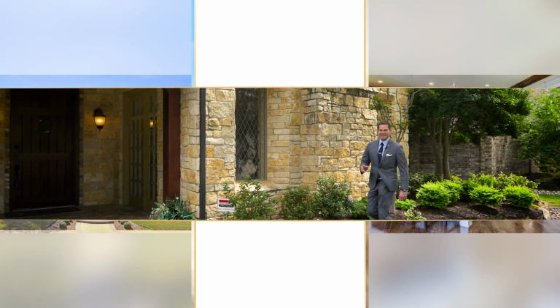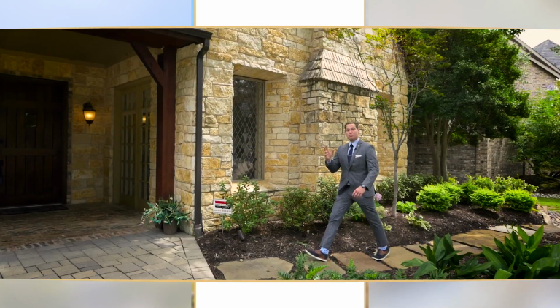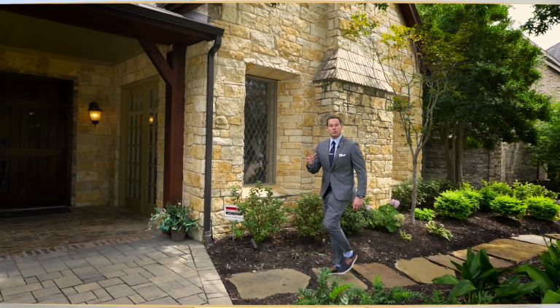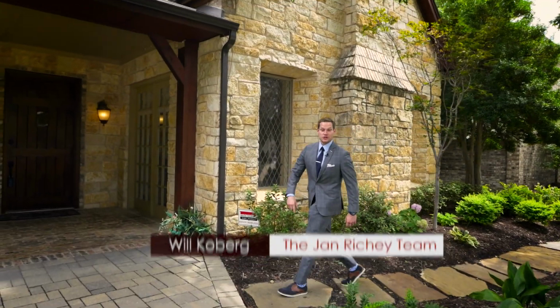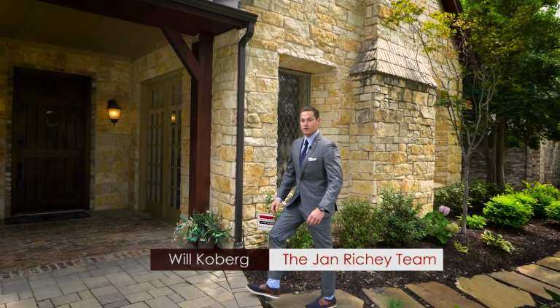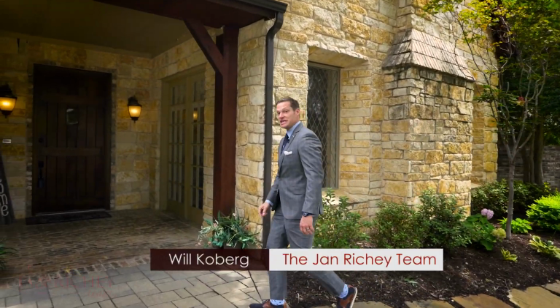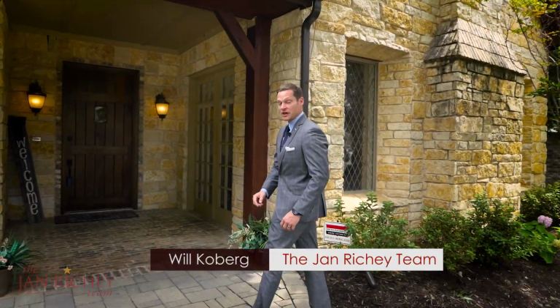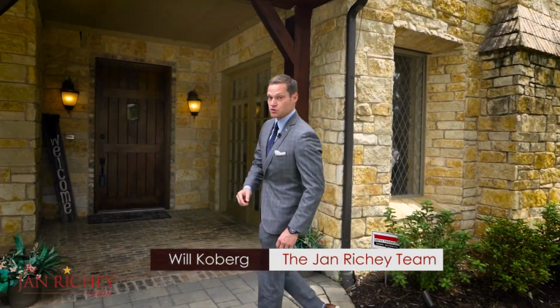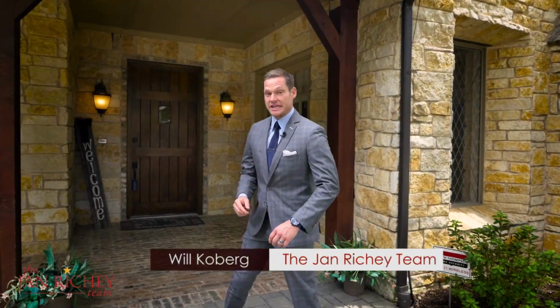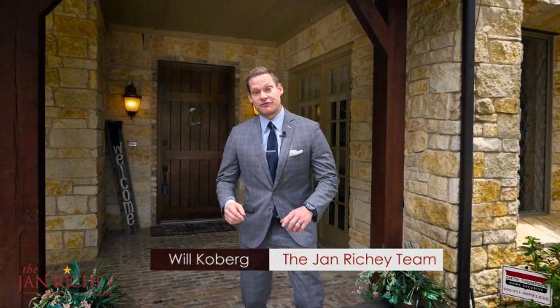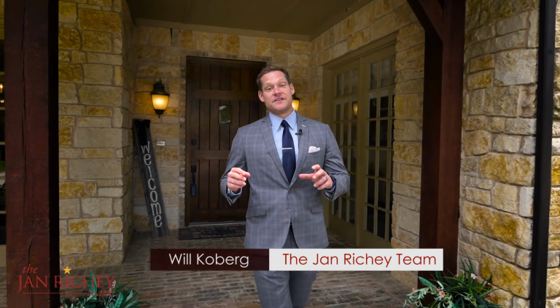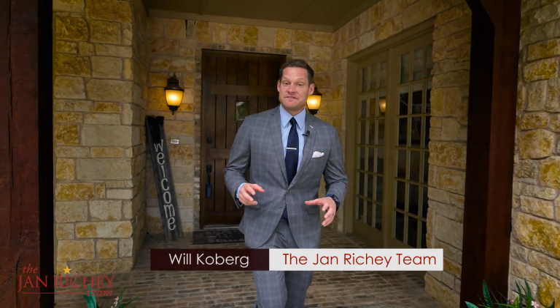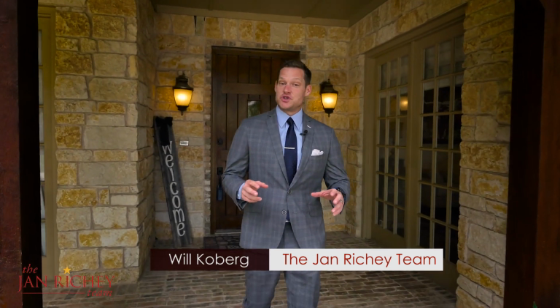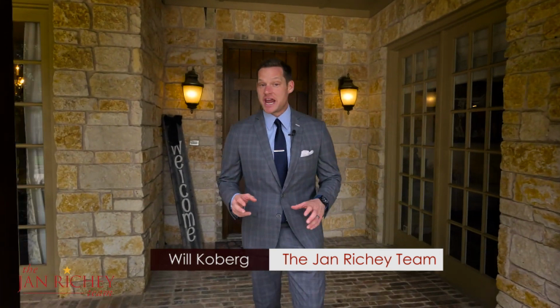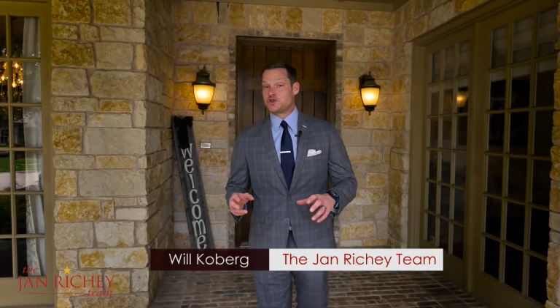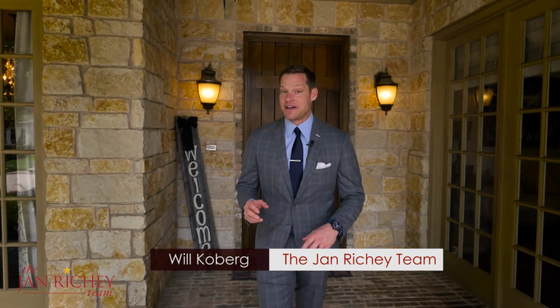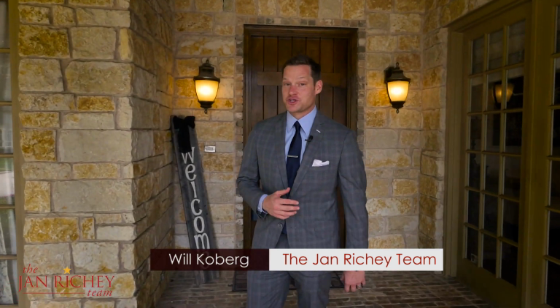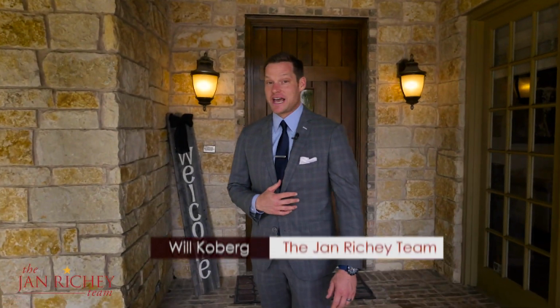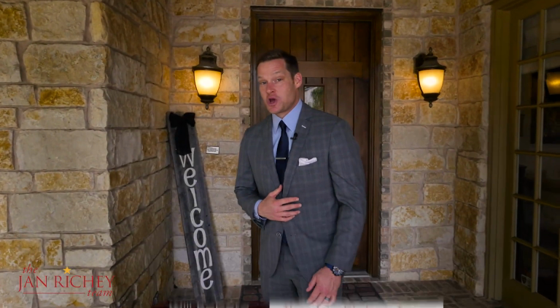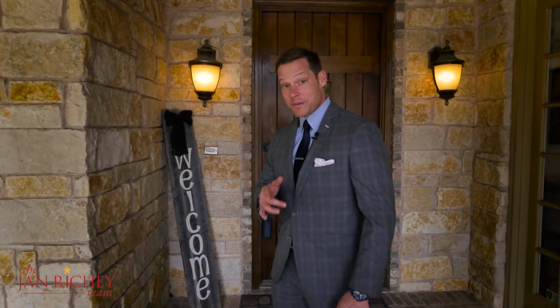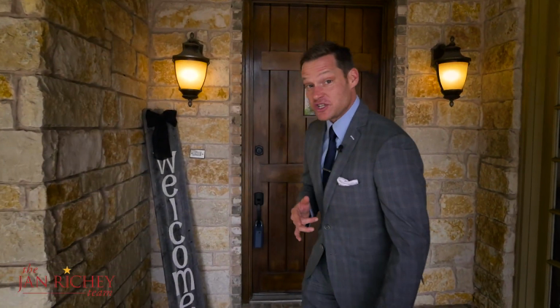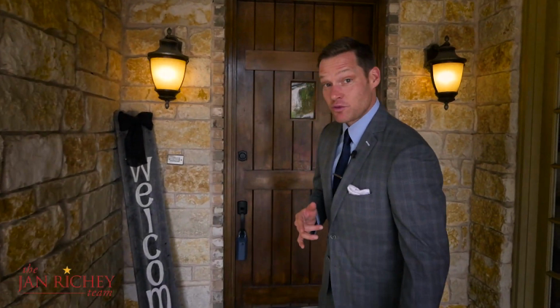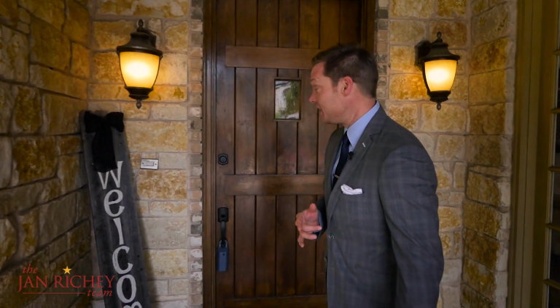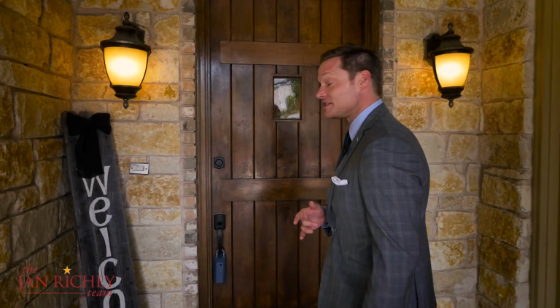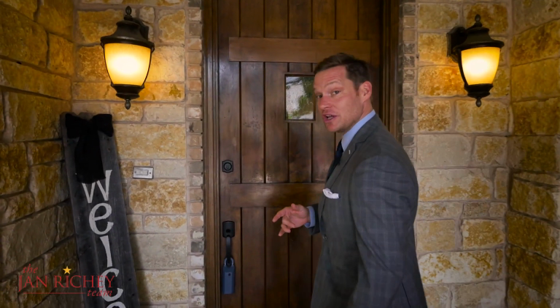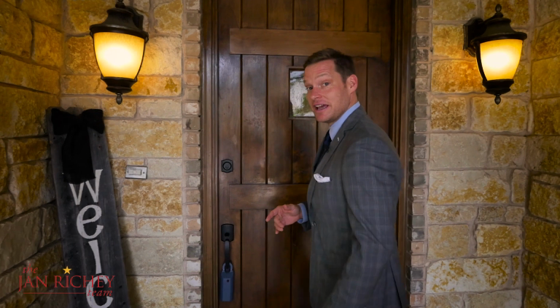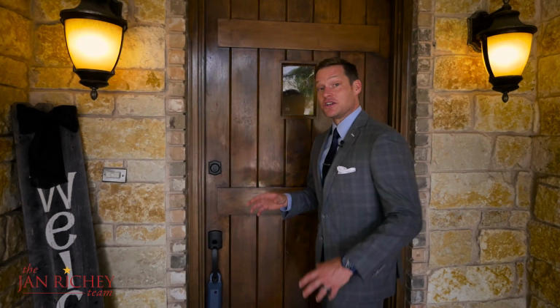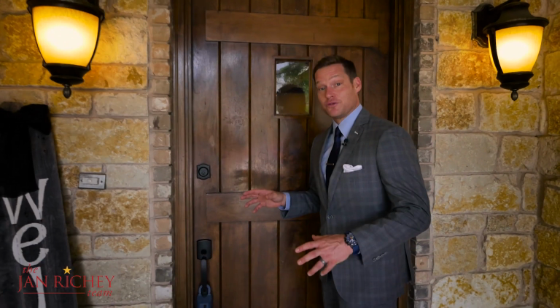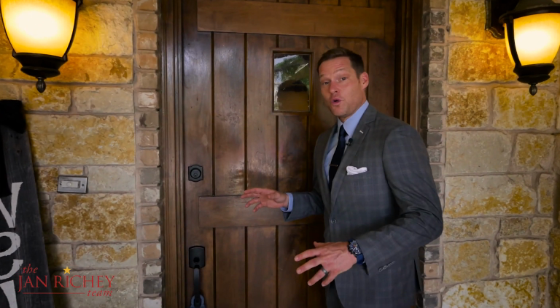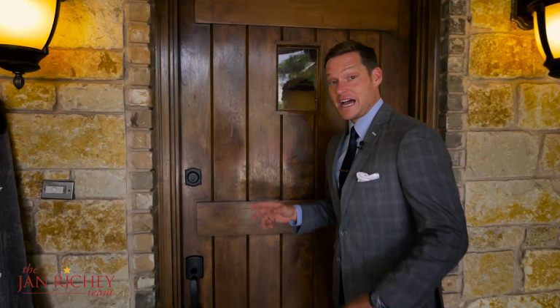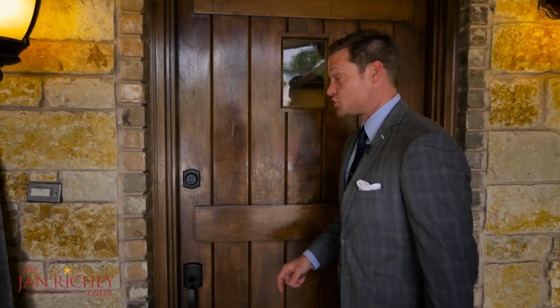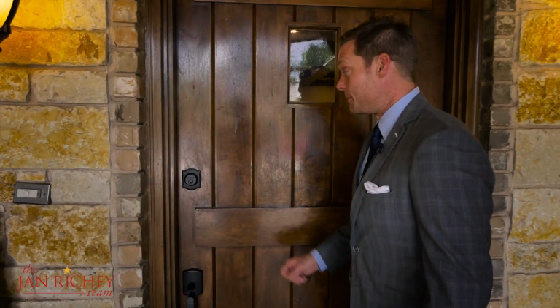Hi, I'm Will Kilburg with the Jan Ritchie team of Keller Williams Realty, and I'm in front of 5852 Chamberlain Drive in Frisco, Texas, where I'm about to meet Jan Ritchie to take a look at this beautiful one-of-a-kind luxury home.